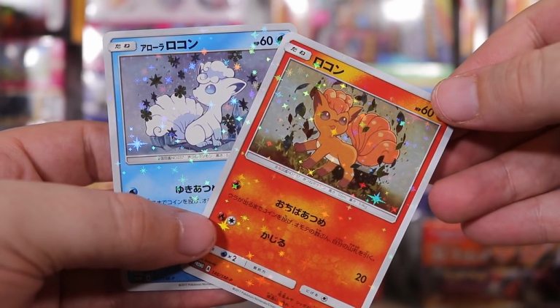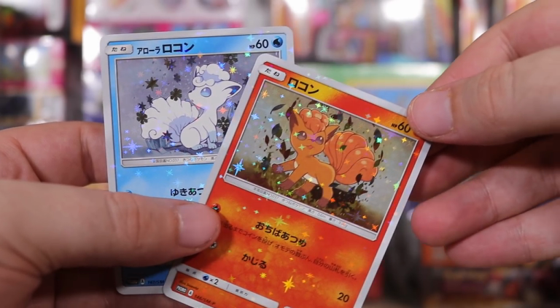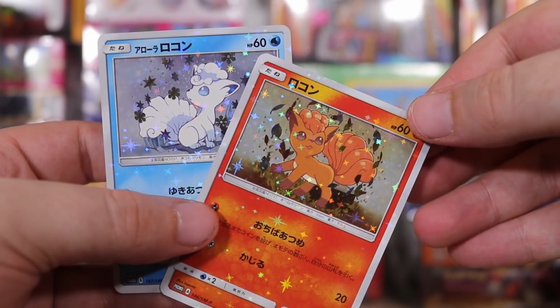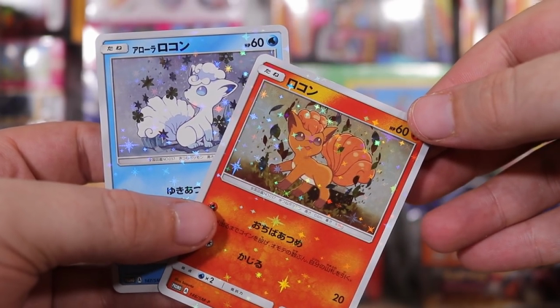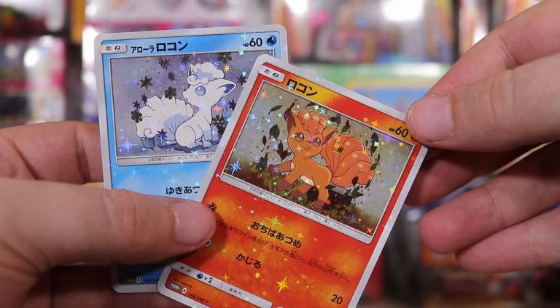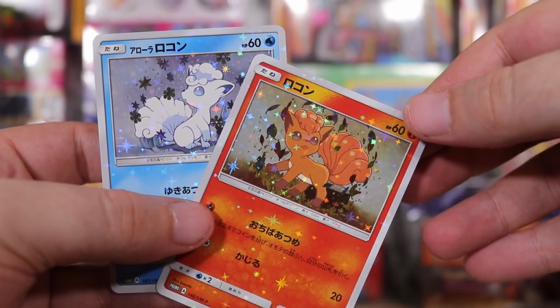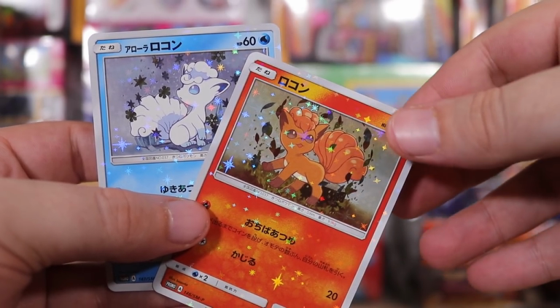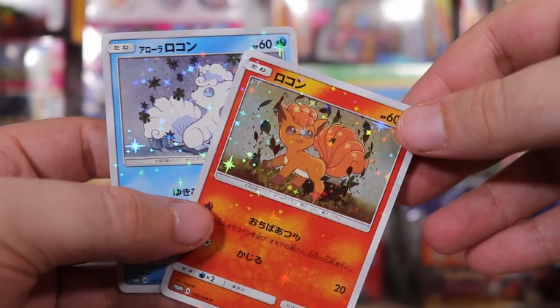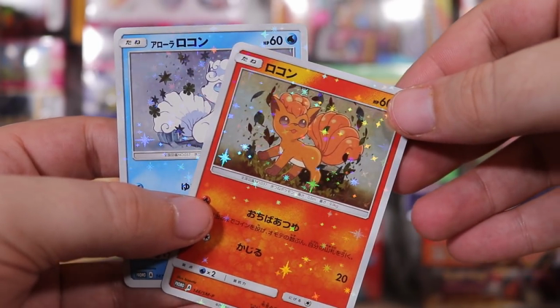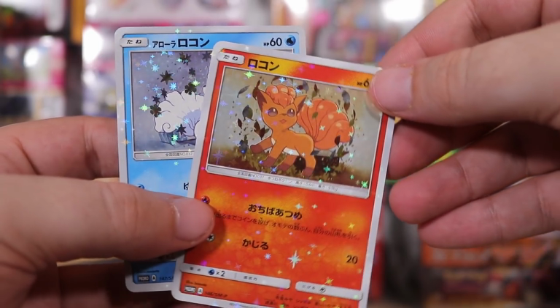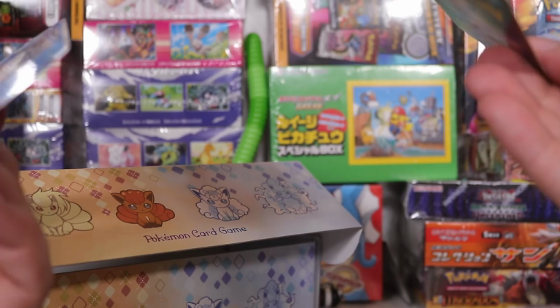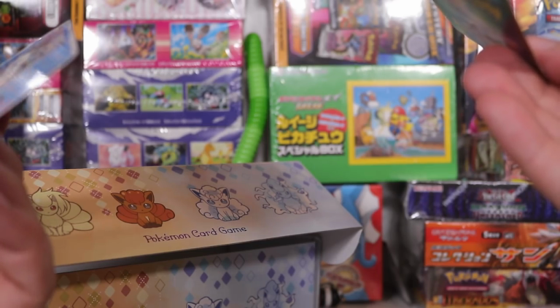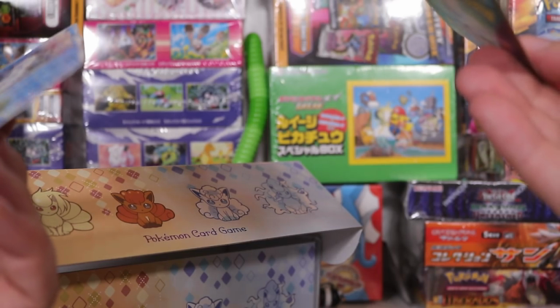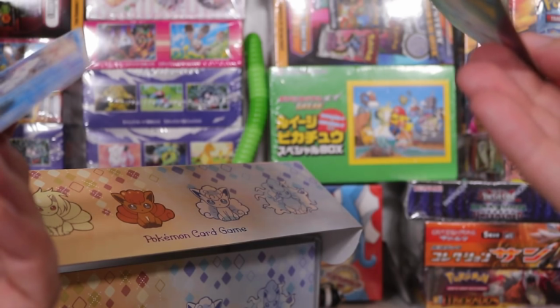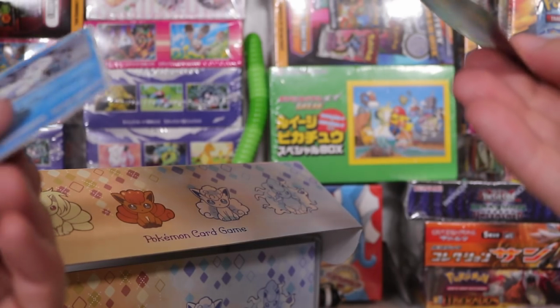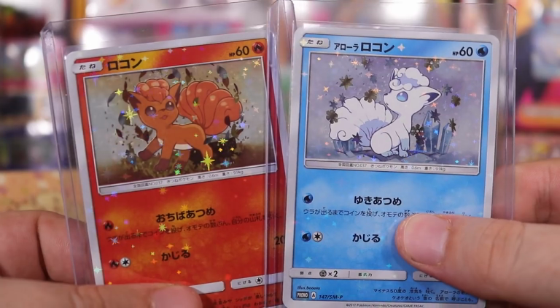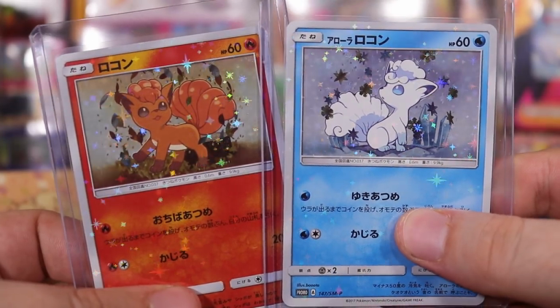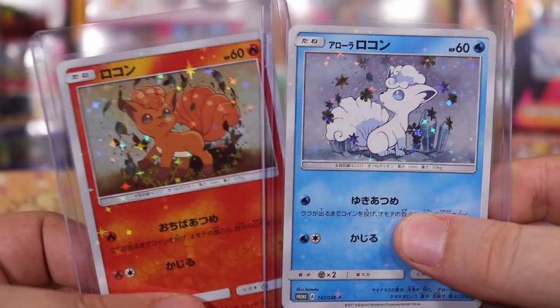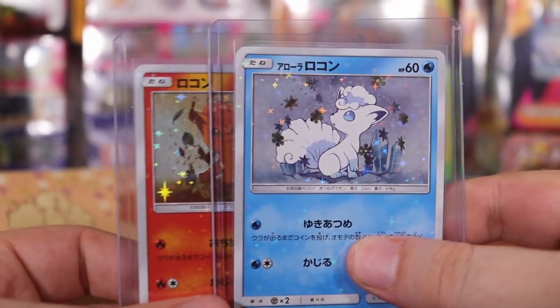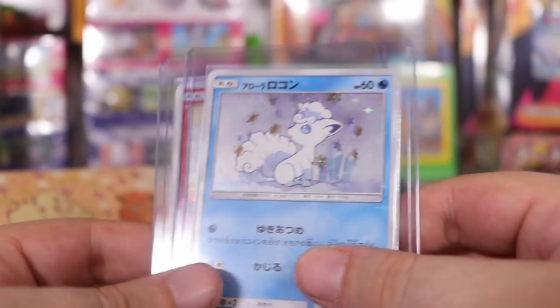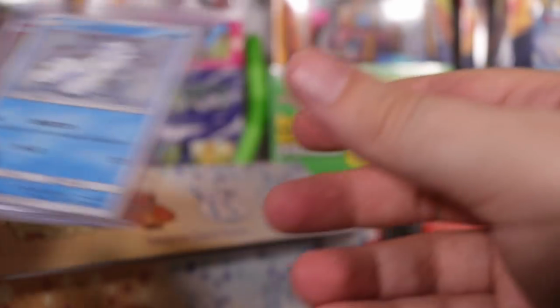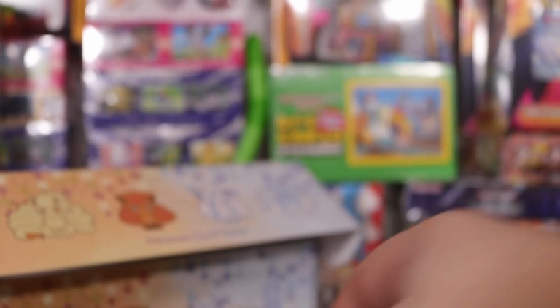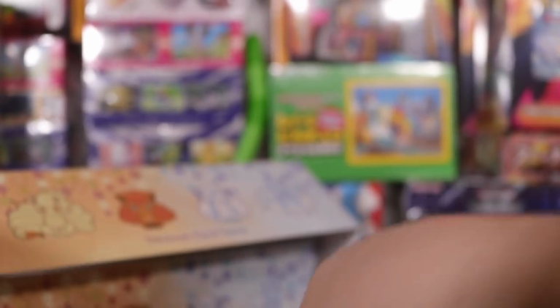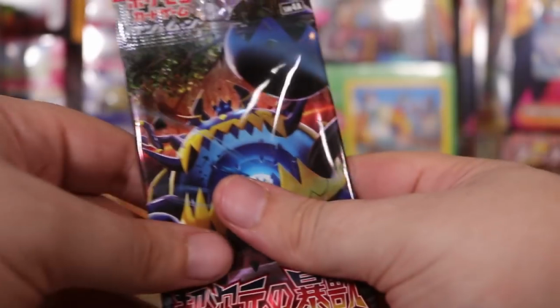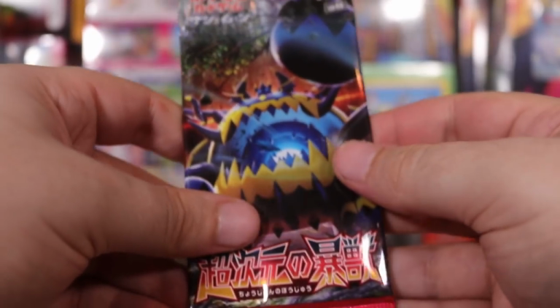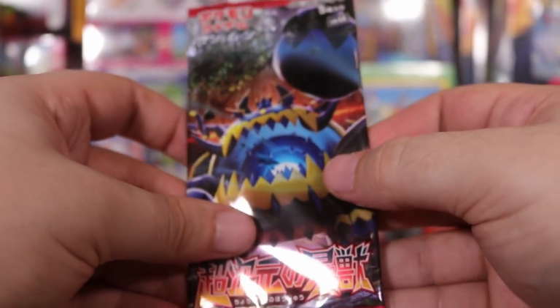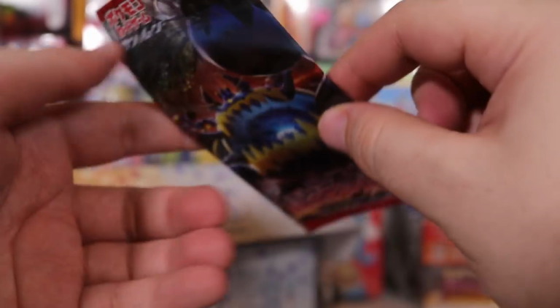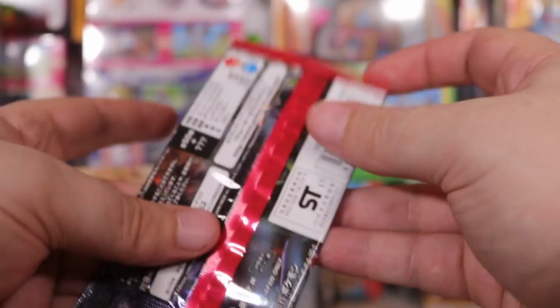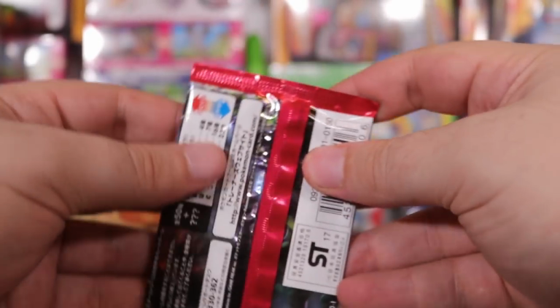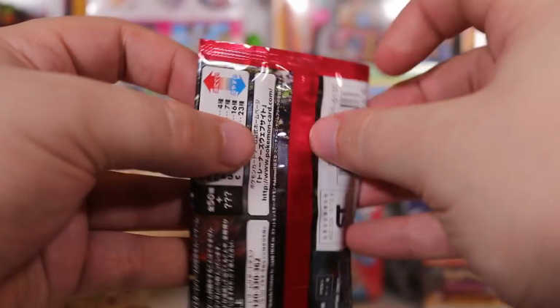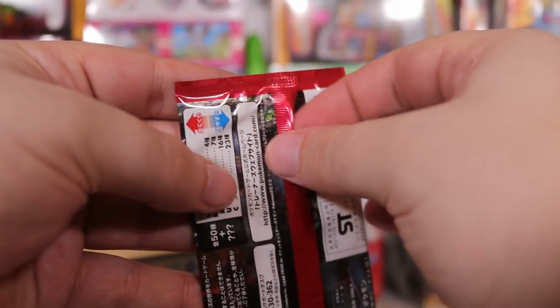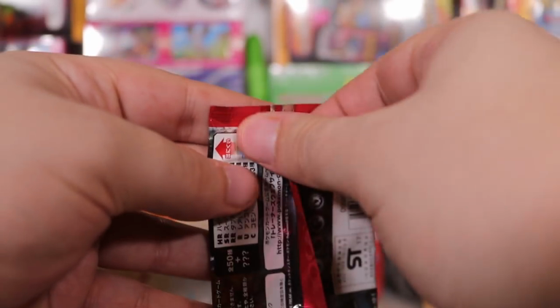It's incredible how many promotional cards they can get through a set. You'd think Sun and Moon sets haven't even been out that long, but they go pretty crazy with it. Alright, that's these two cuties done. Let's open up one of these booster packs.